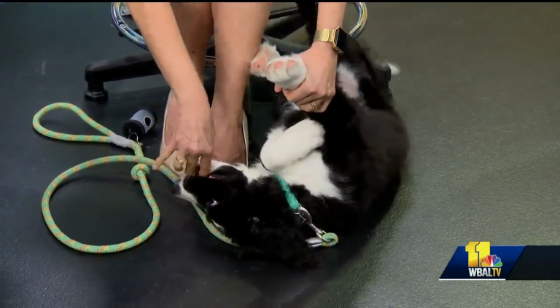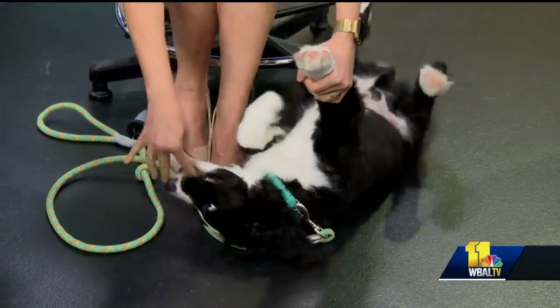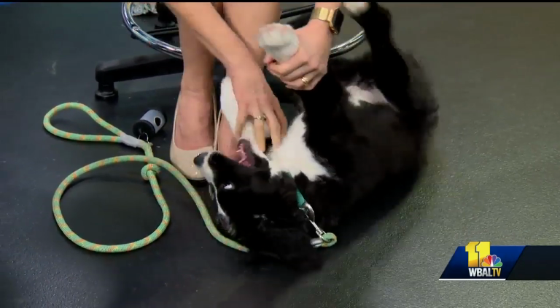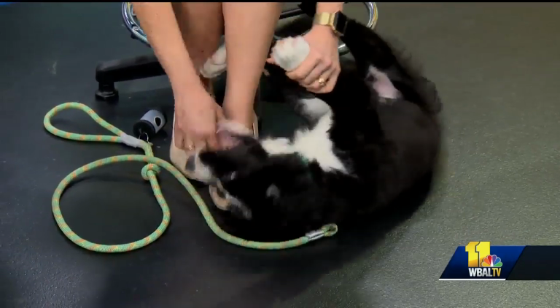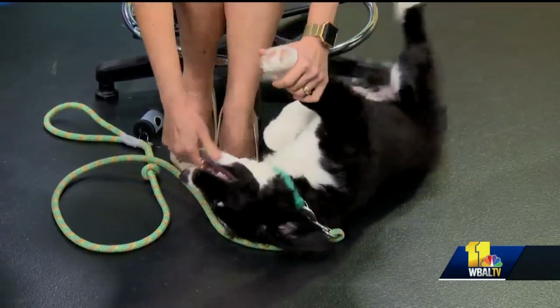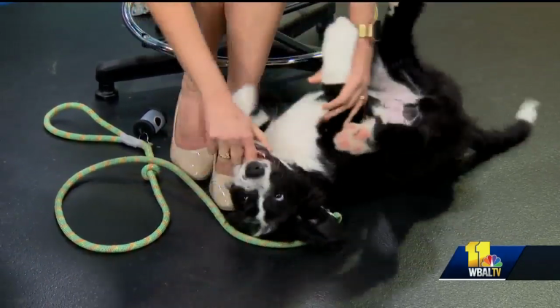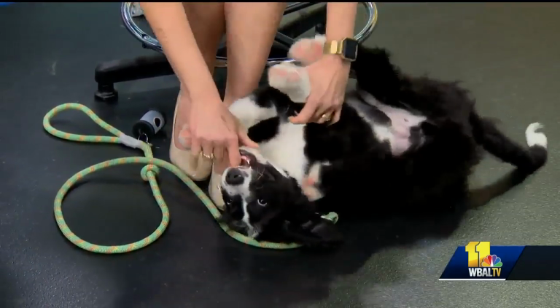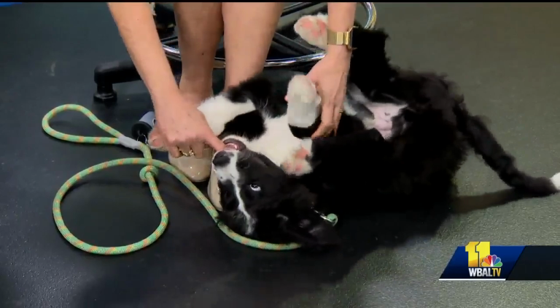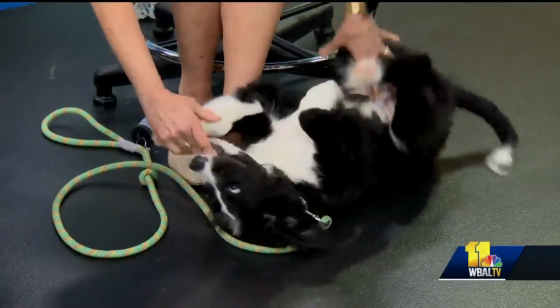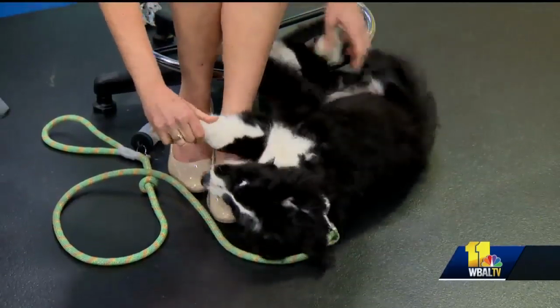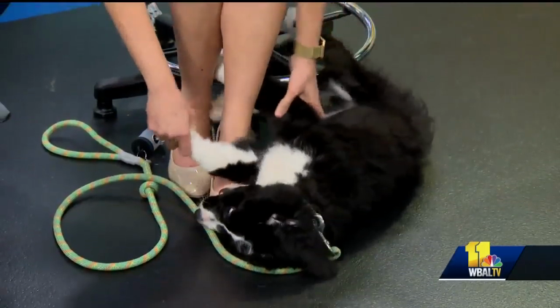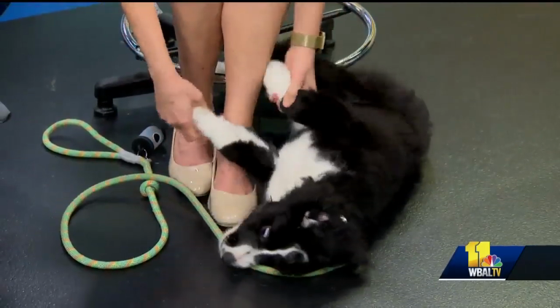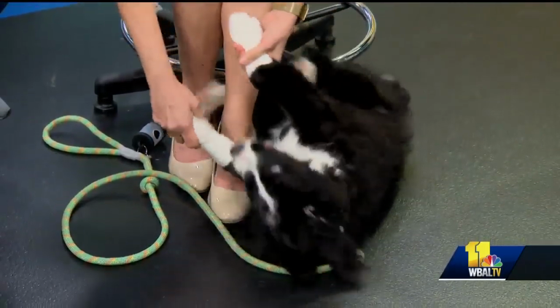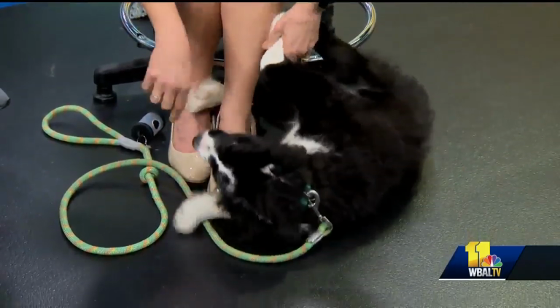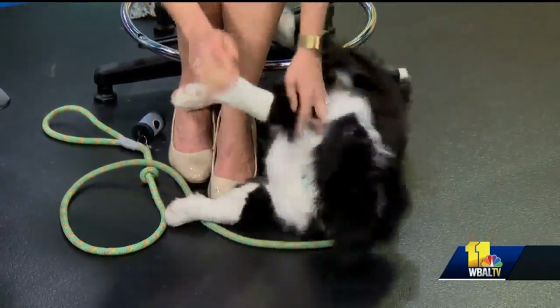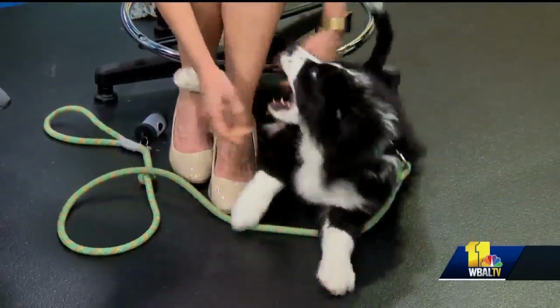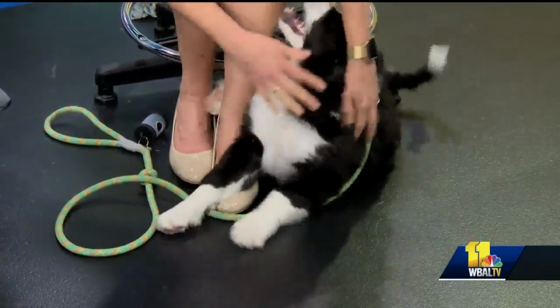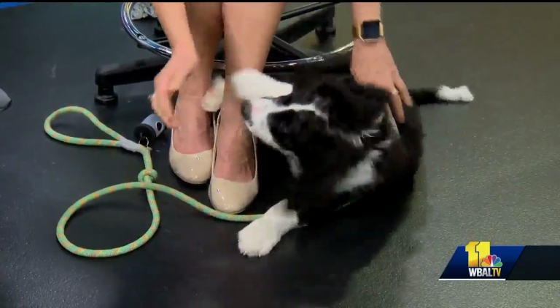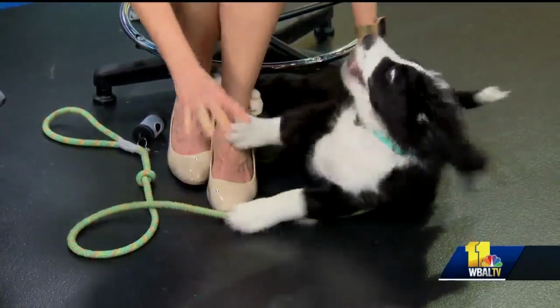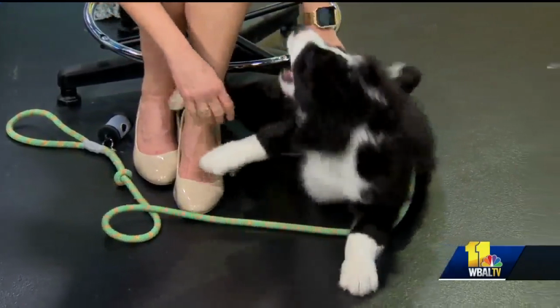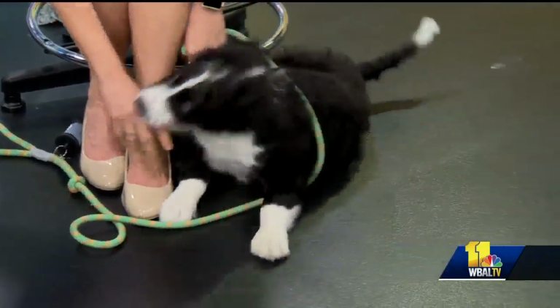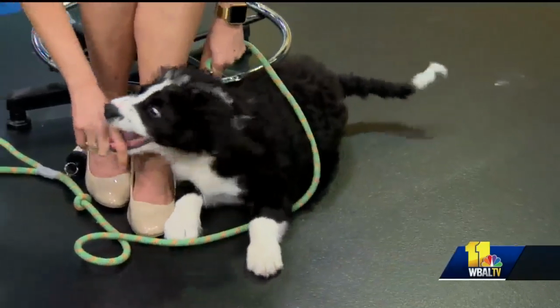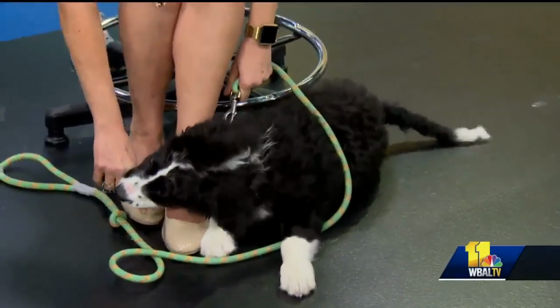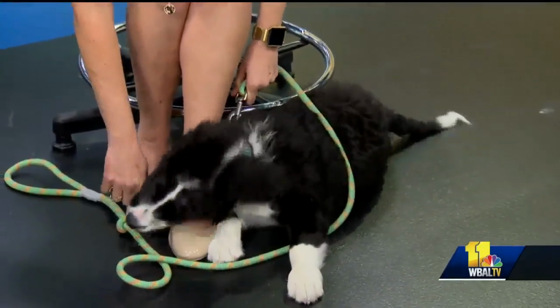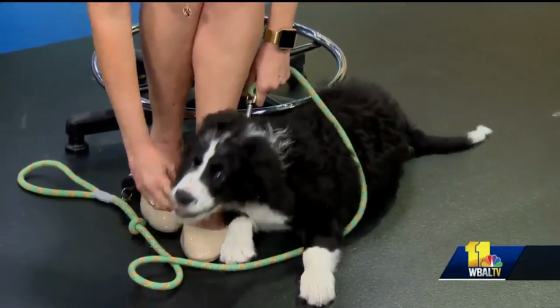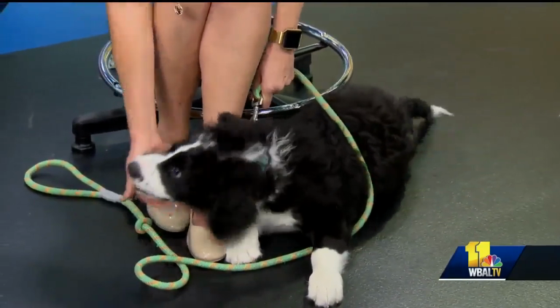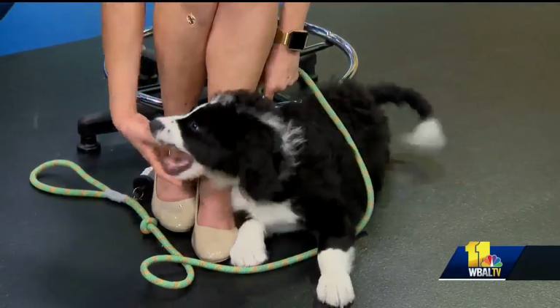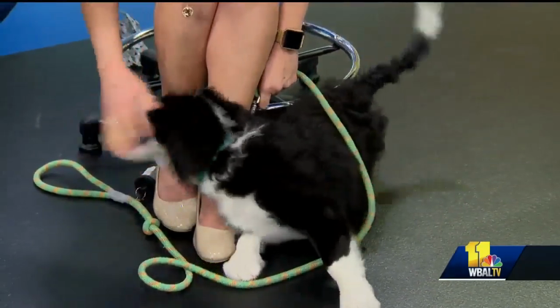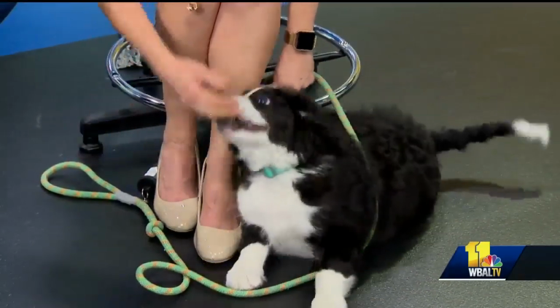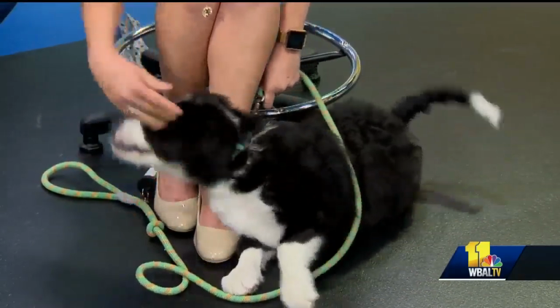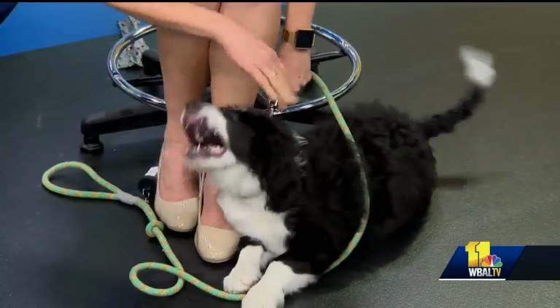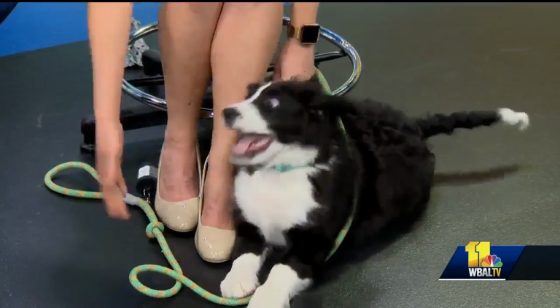He's going to be a very big boy — big Bernedoodle. He's a fabulous dog. Not for adoption. His mommy is here in the studio, but he is fabulous. A great personality, great dog, and a really, really cool friend.